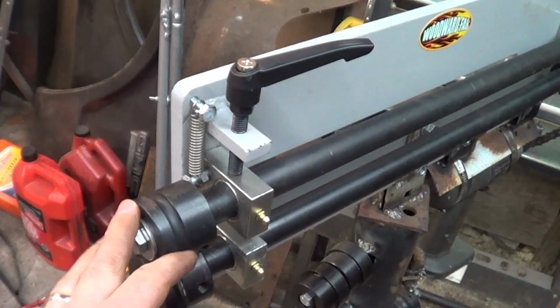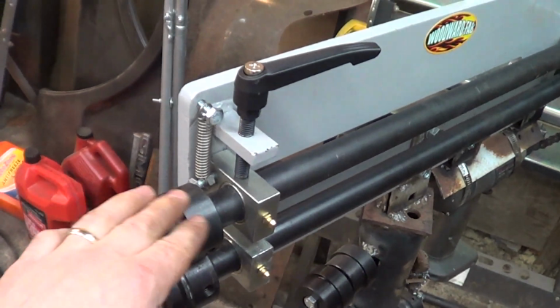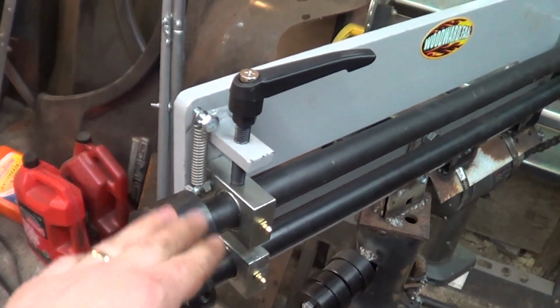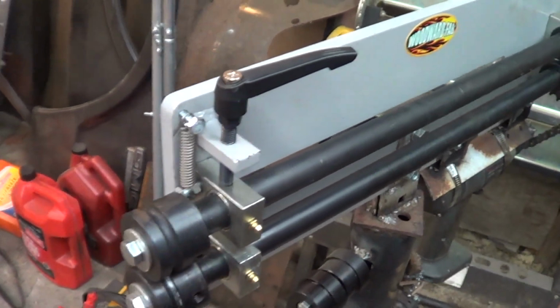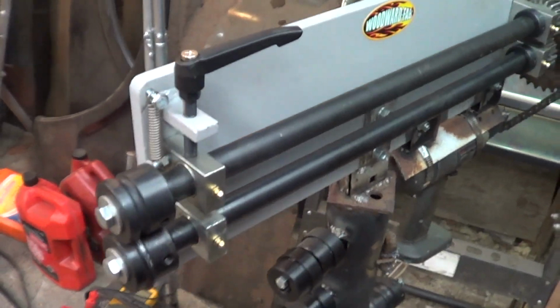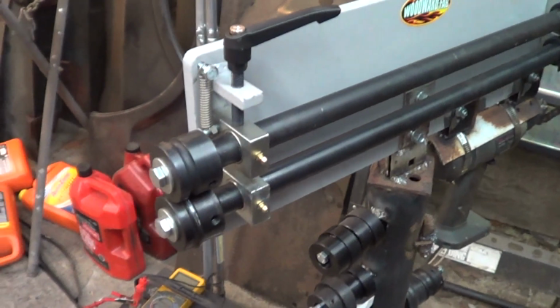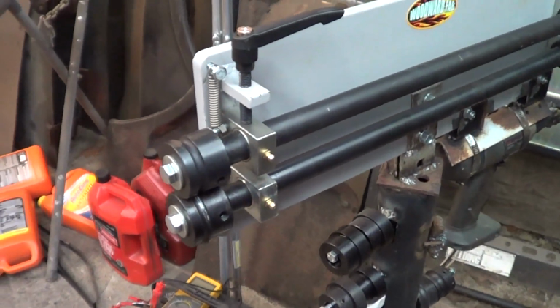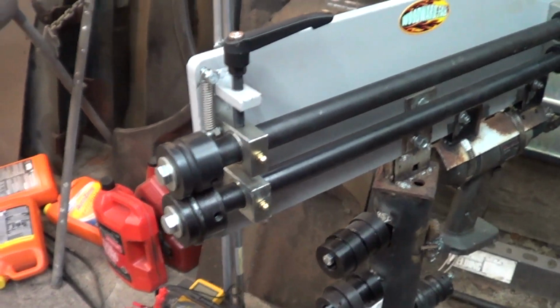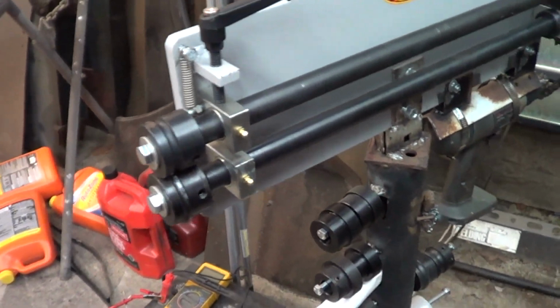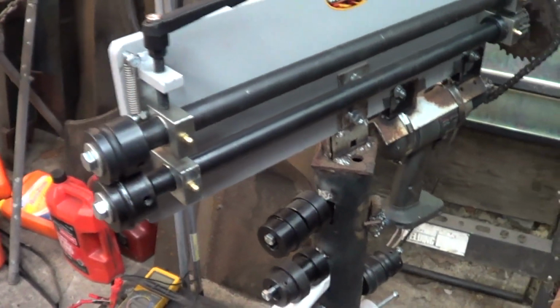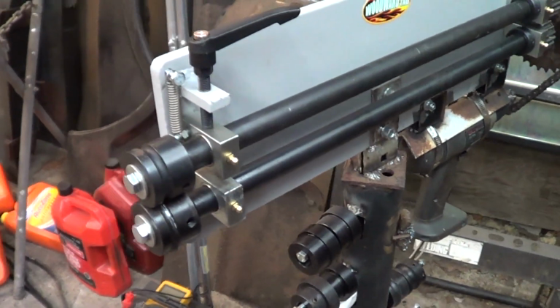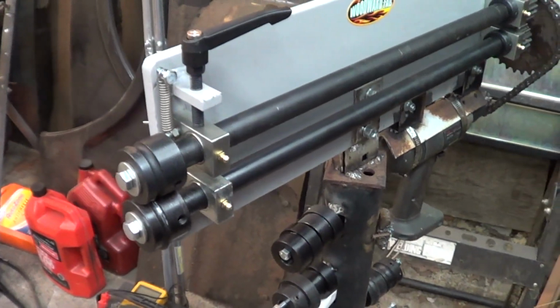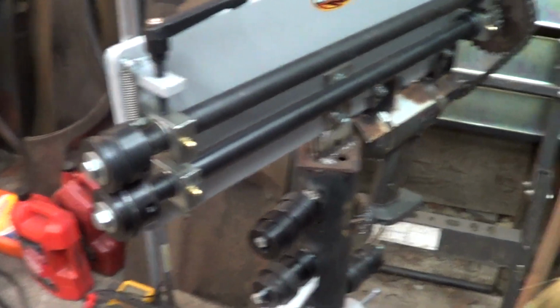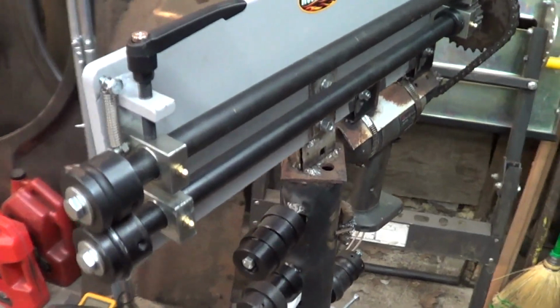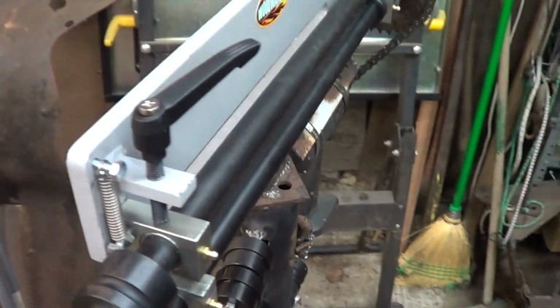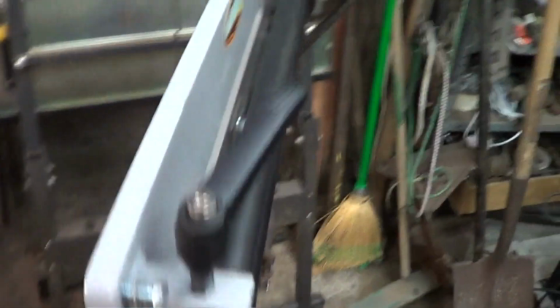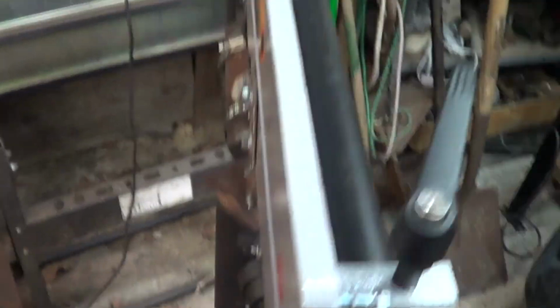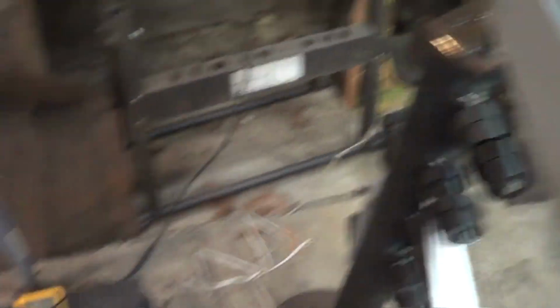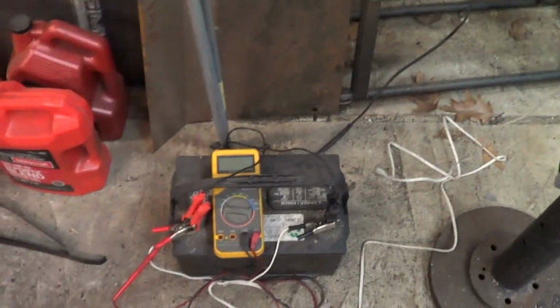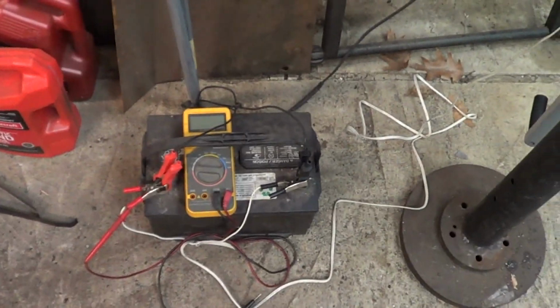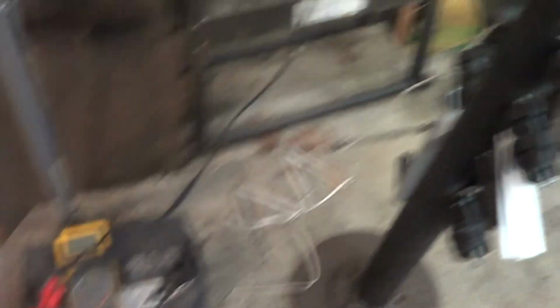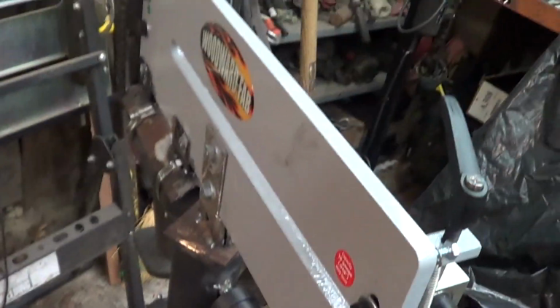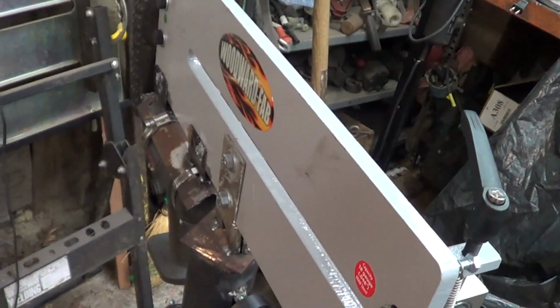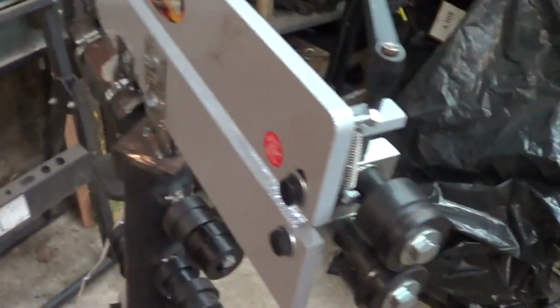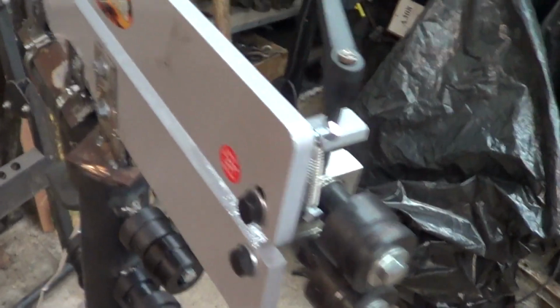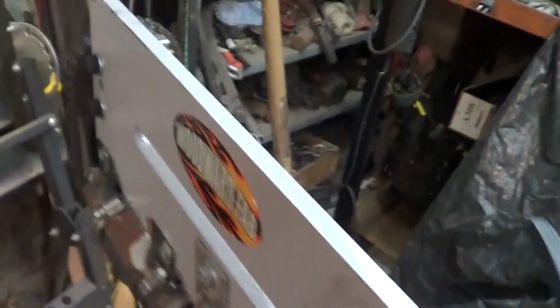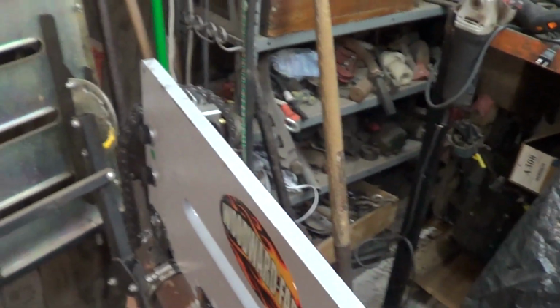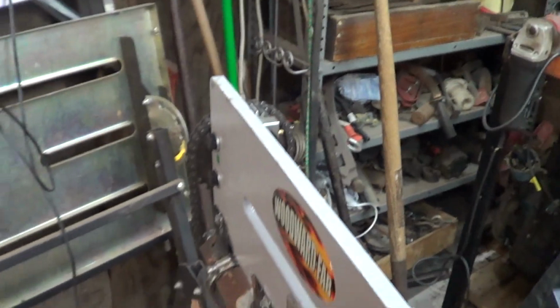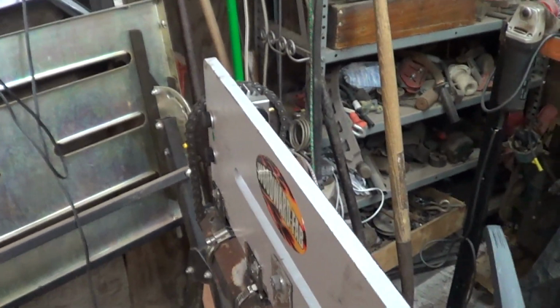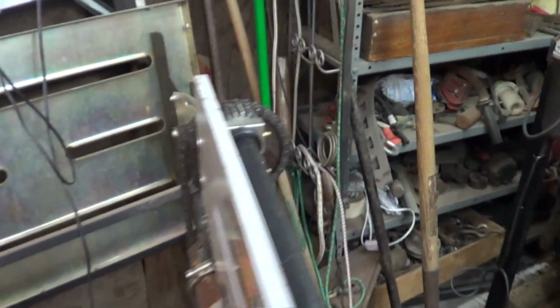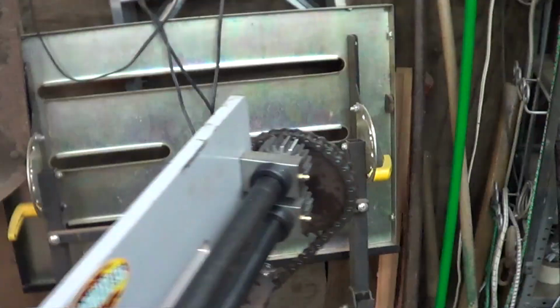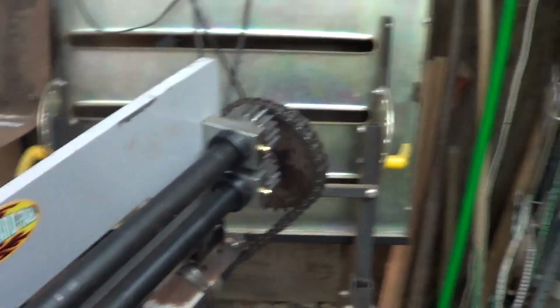The spring pulls up the top wheel when you loosen it. I'm just powering it off a car battery, and that's all we've got. We'll see how it goes.